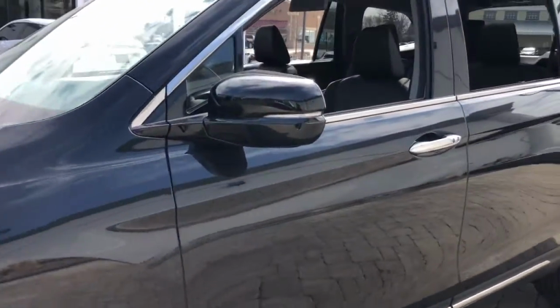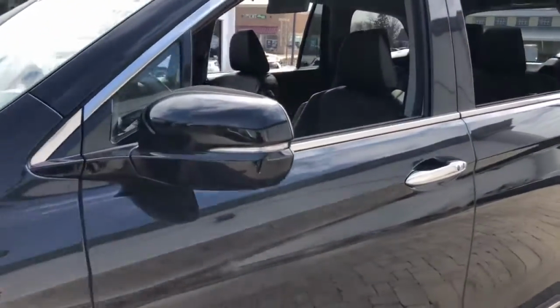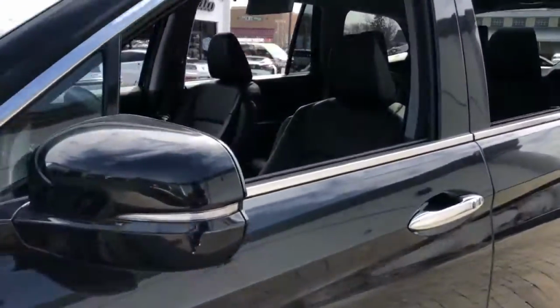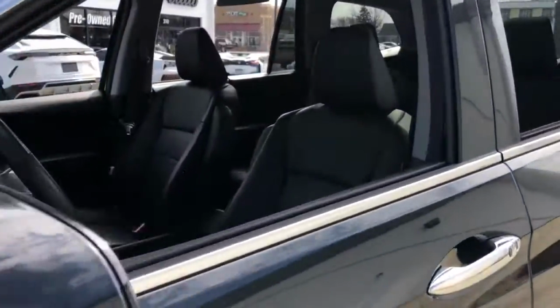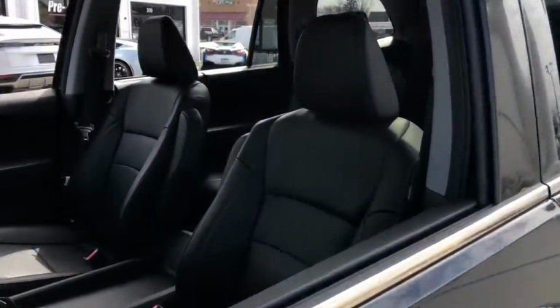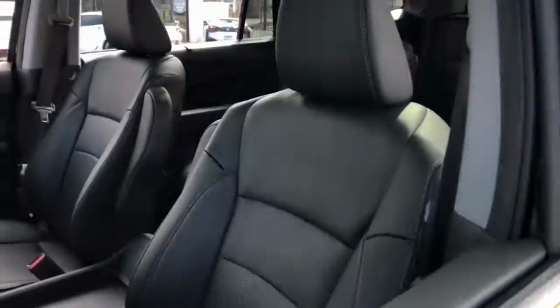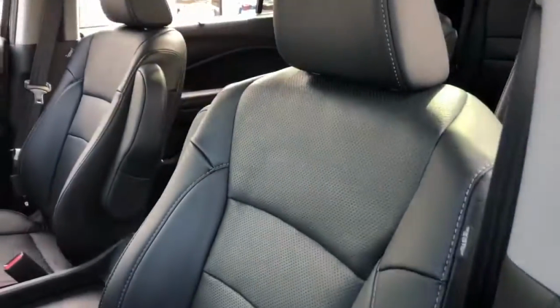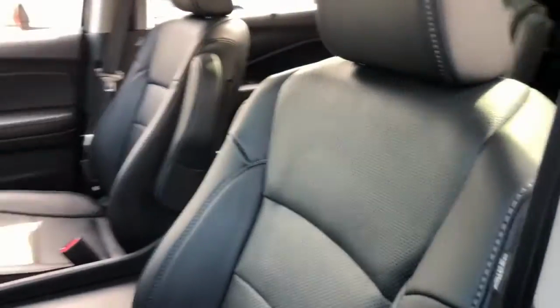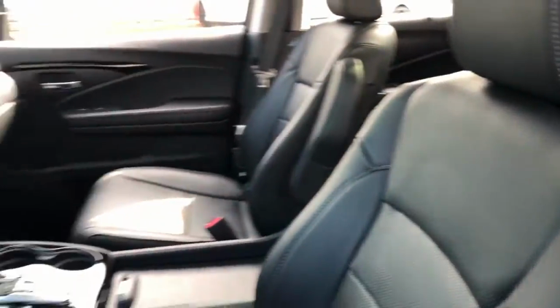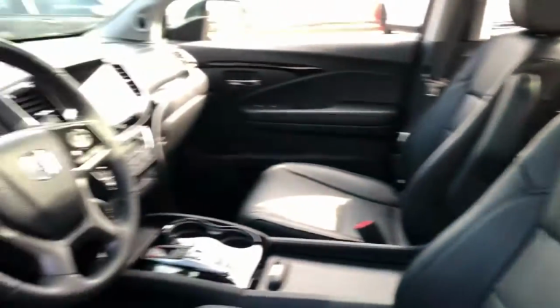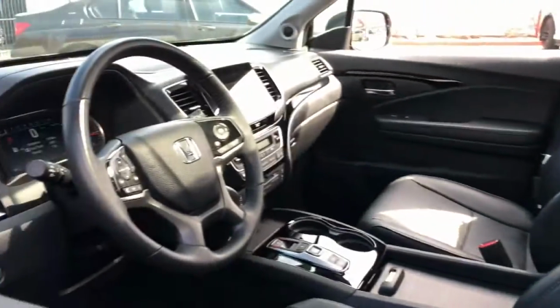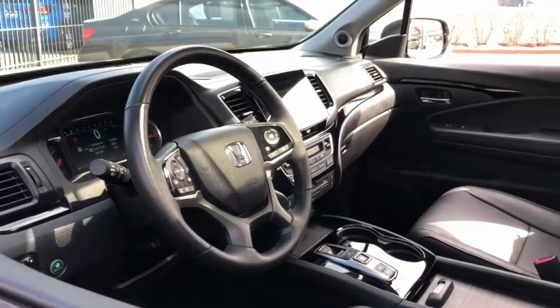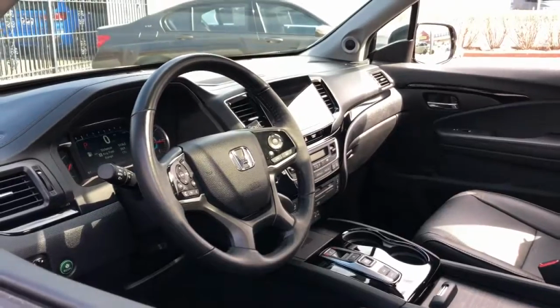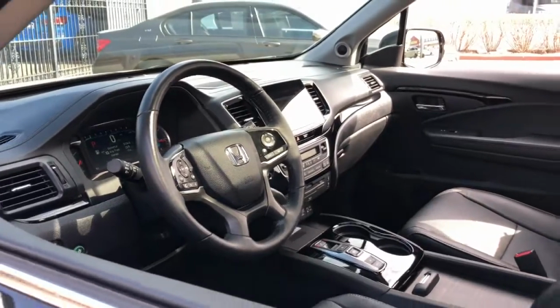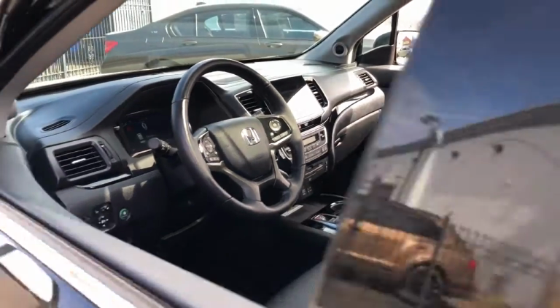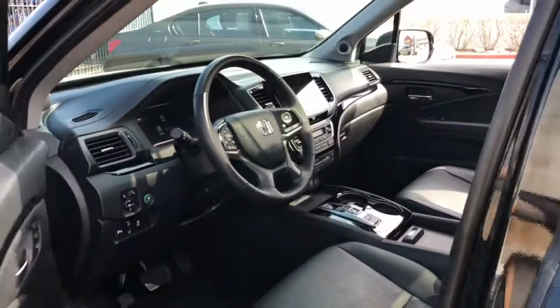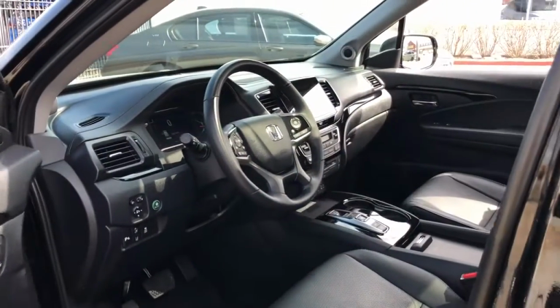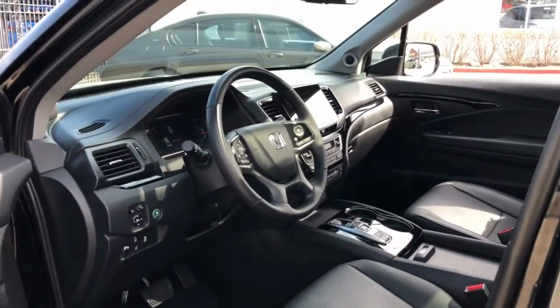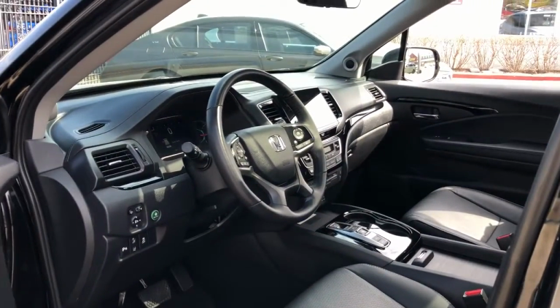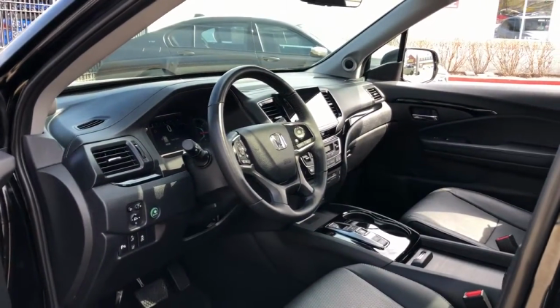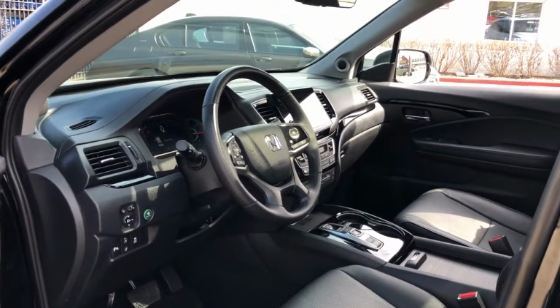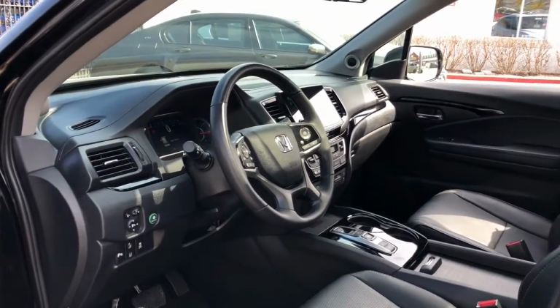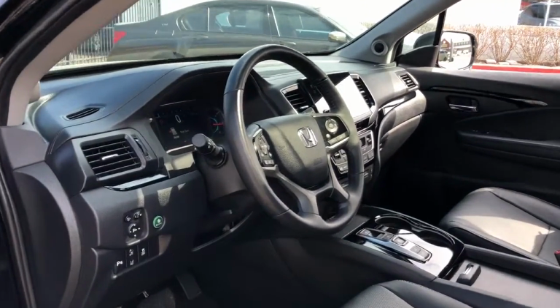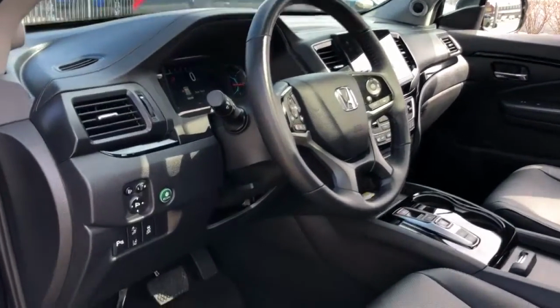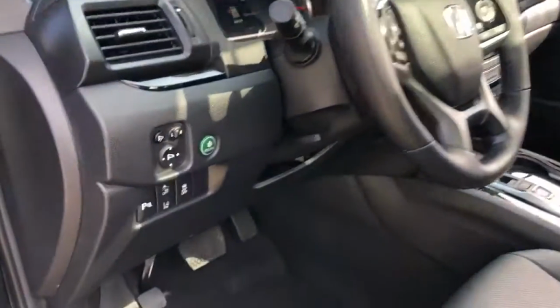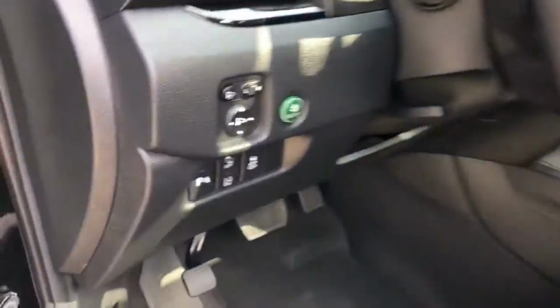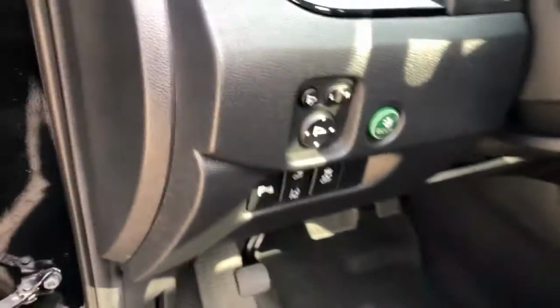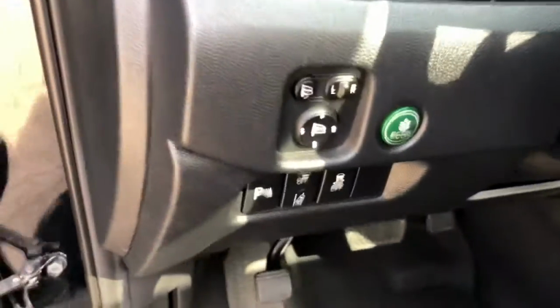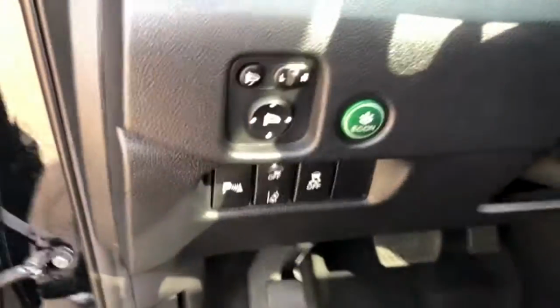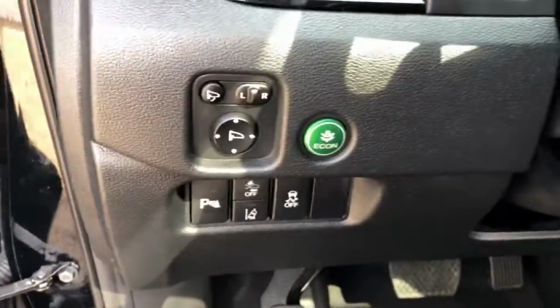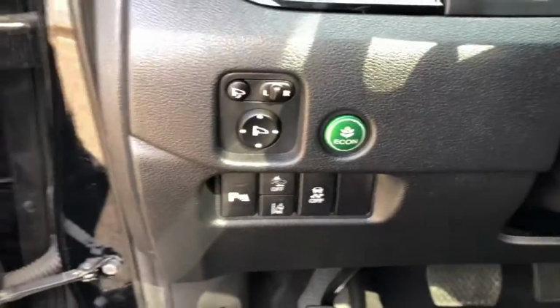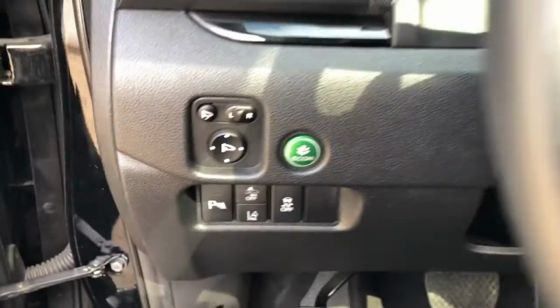Cargo hauling, towing, or scenic cruising — this Pilot does it all. With seating for up to eight passengers, a comfortable and spacious cabin, and the latest connectivity technology, it has everything you need to power your adventures.